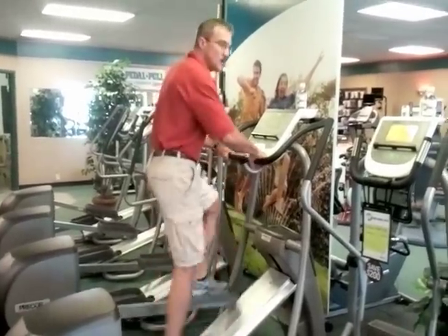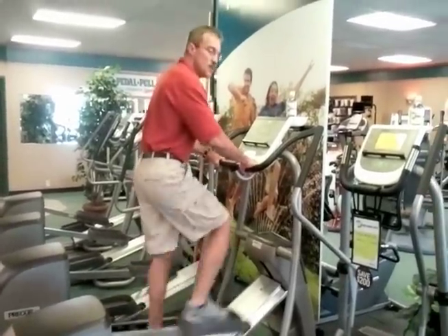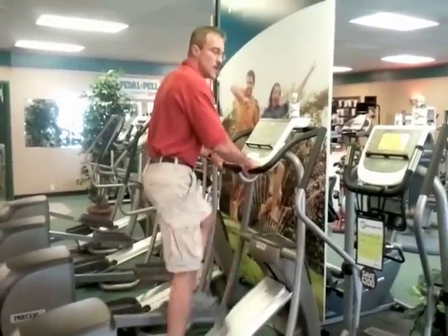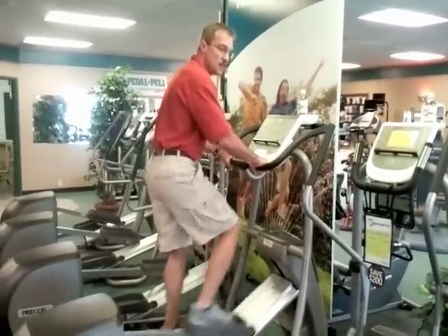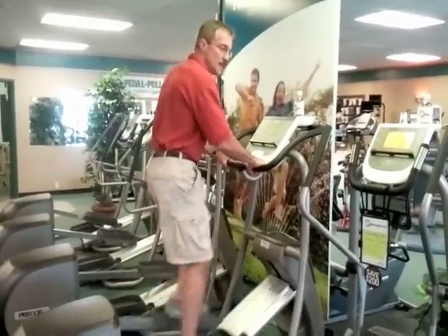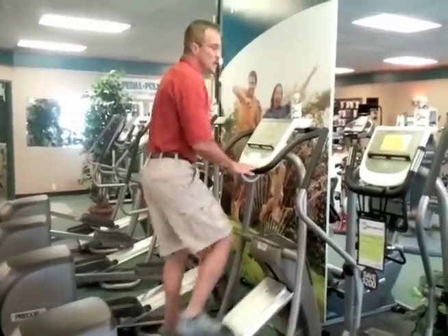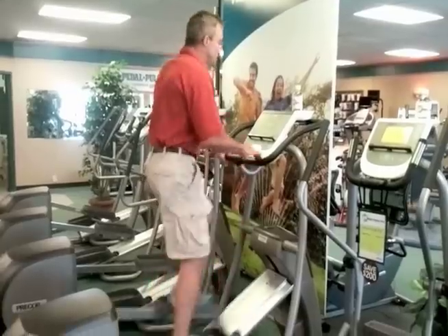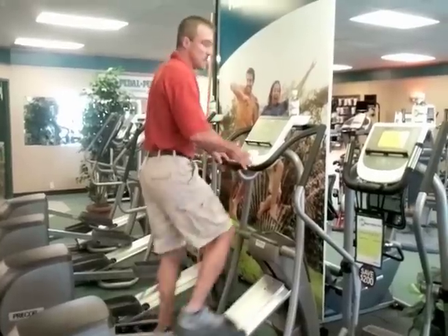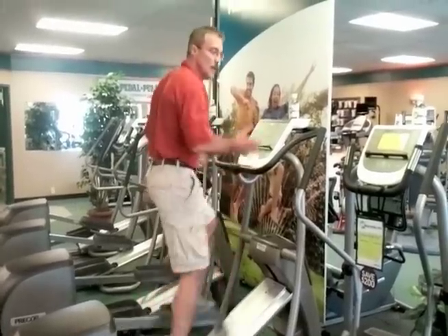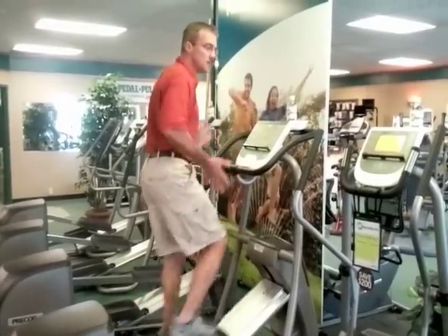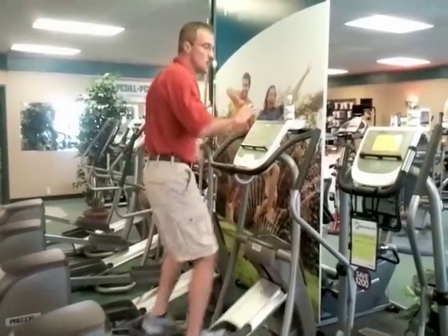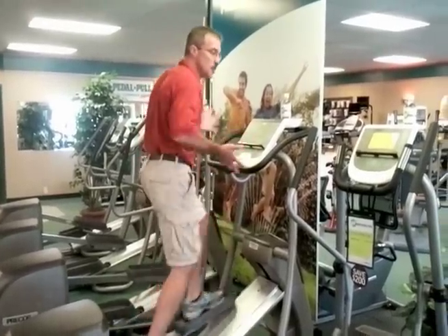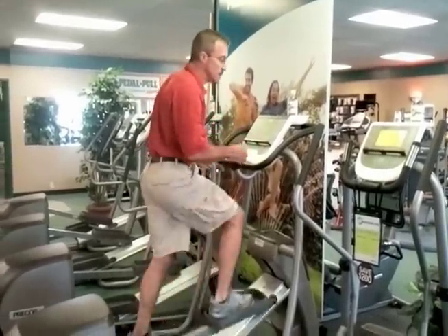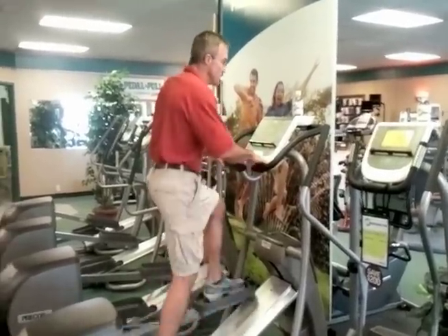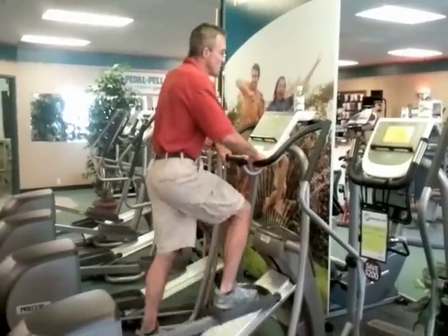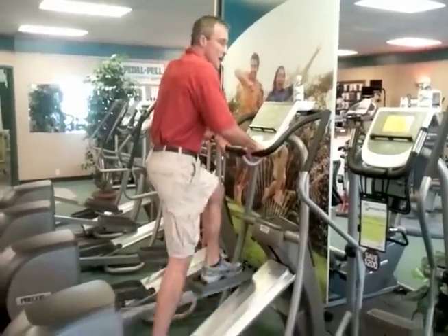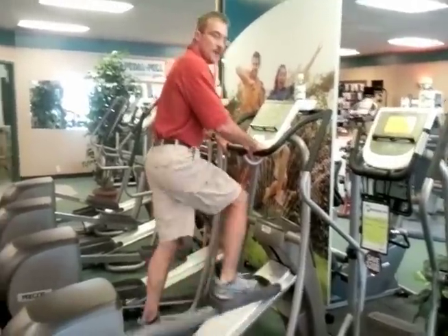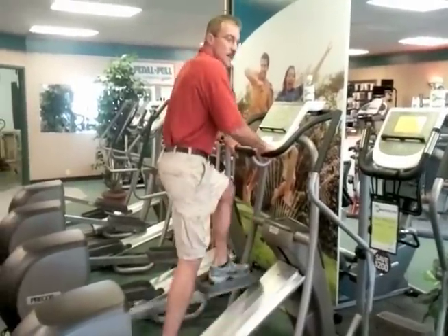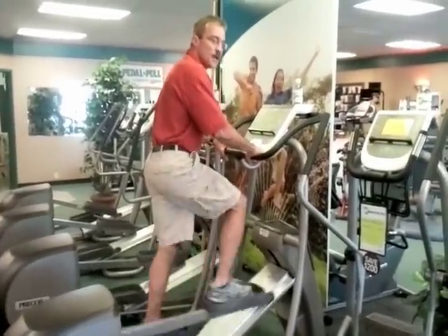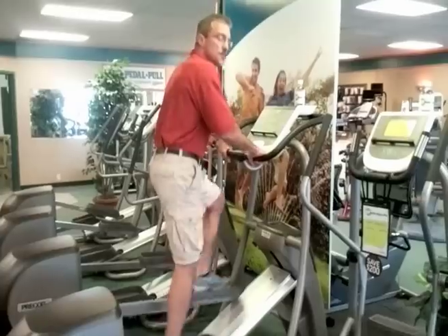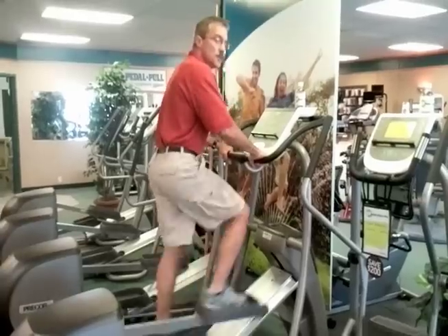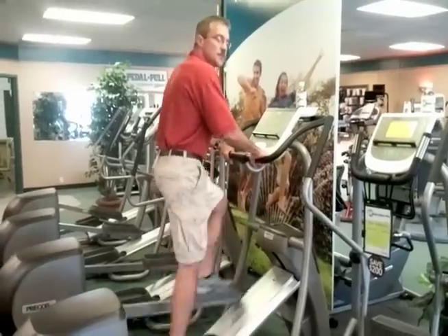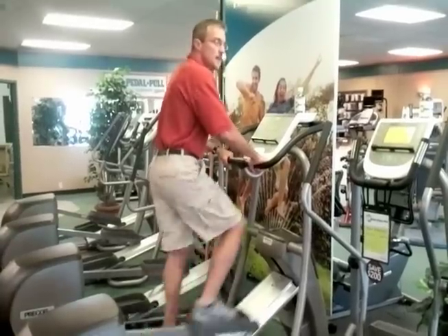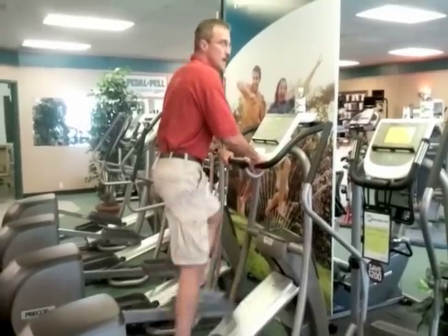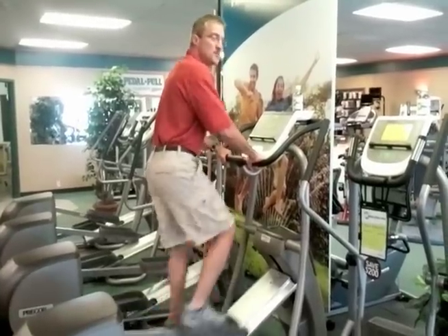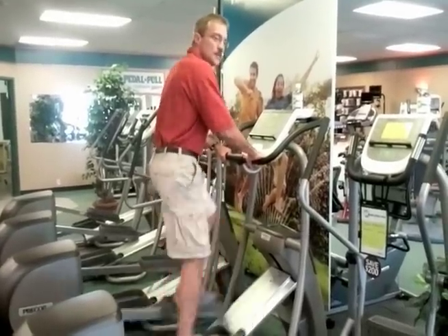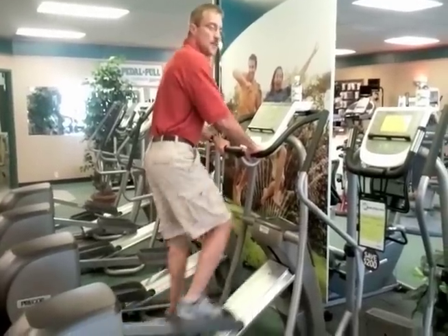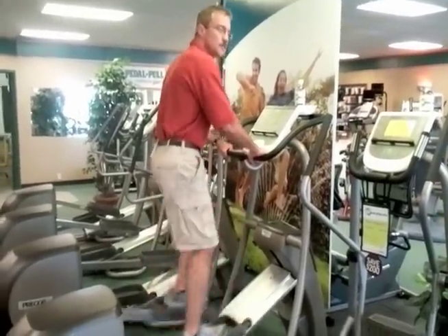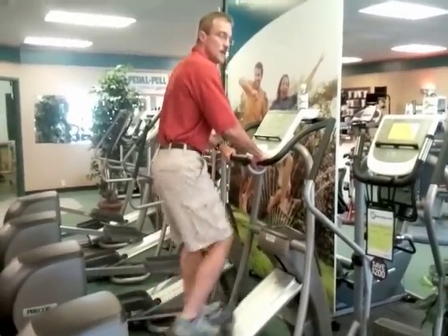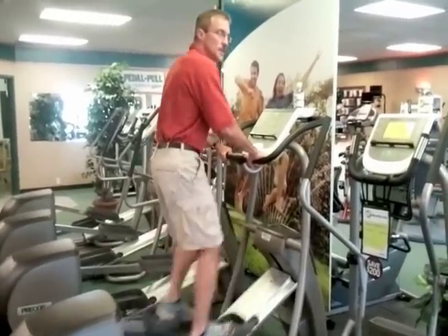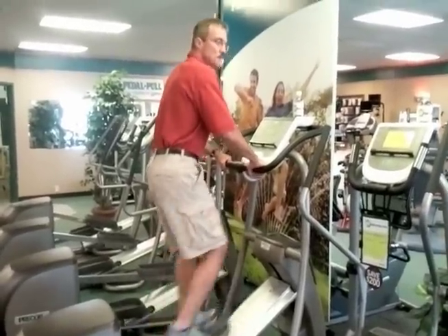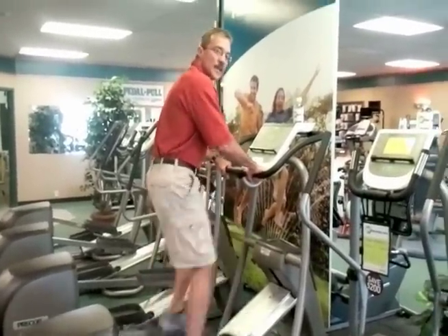Also, Pre-Core is a very heavy machine. It keeps everything in alignment — there's no torquing or twisting of the frame. I would recommend stopping by a Push Pedal Pull local dealer and have them show you a demonstration of a Pre-Core elliptical. Thank you.